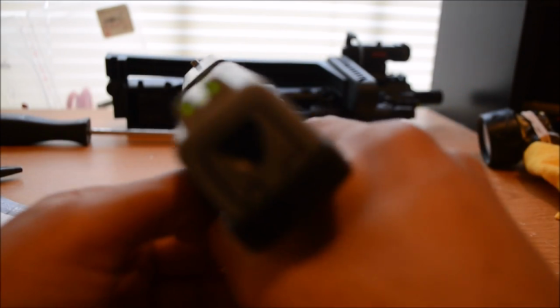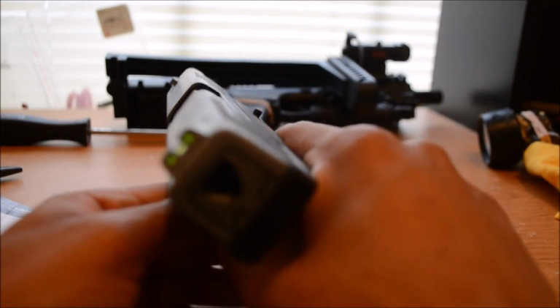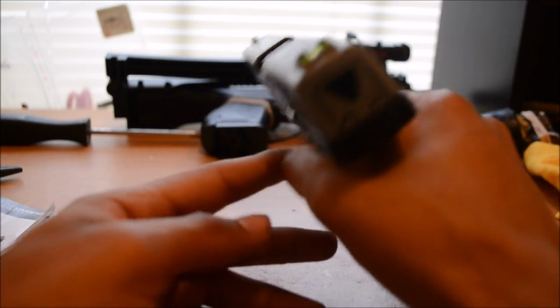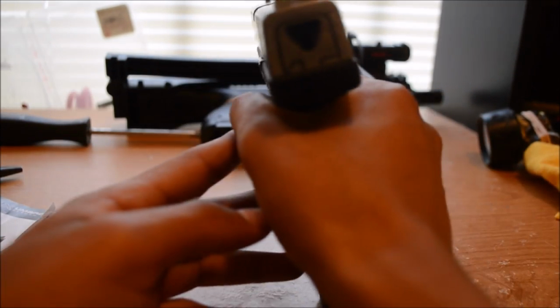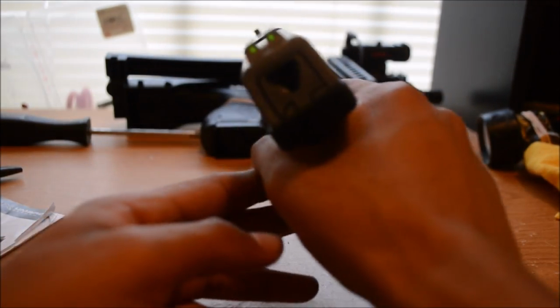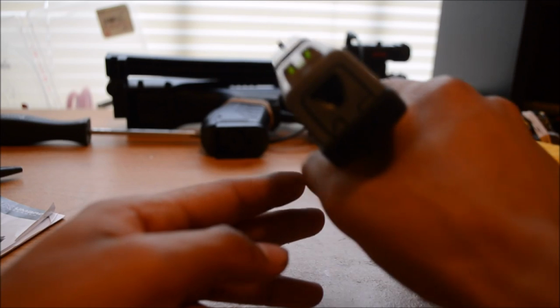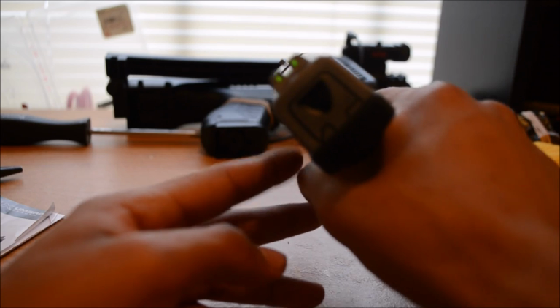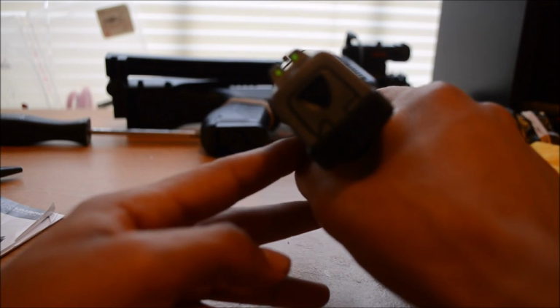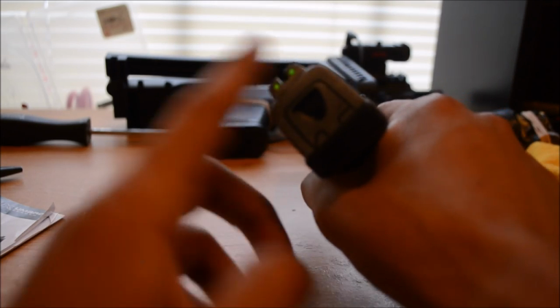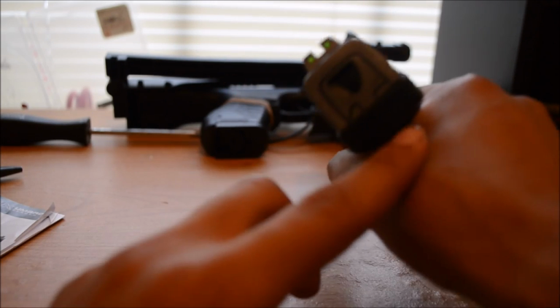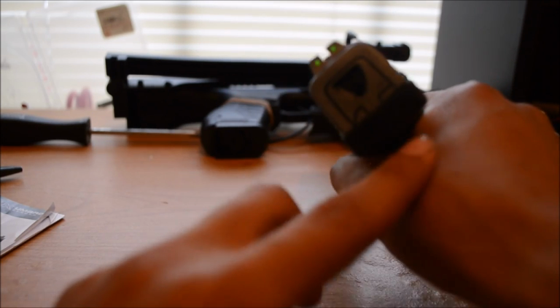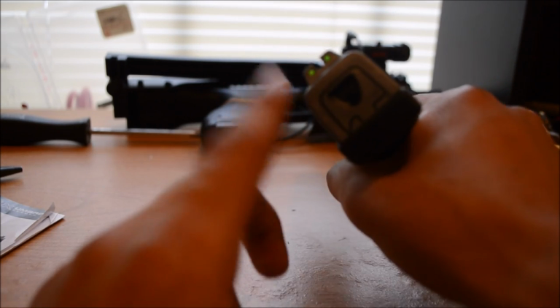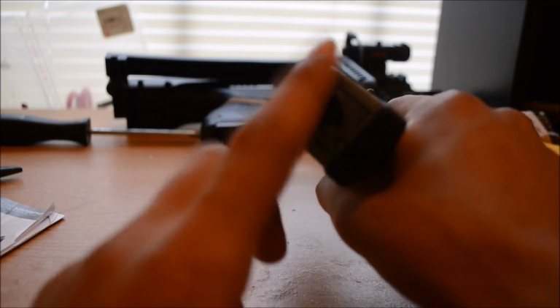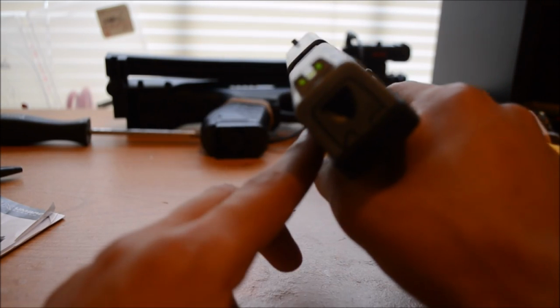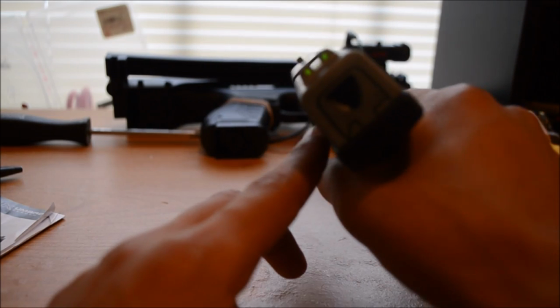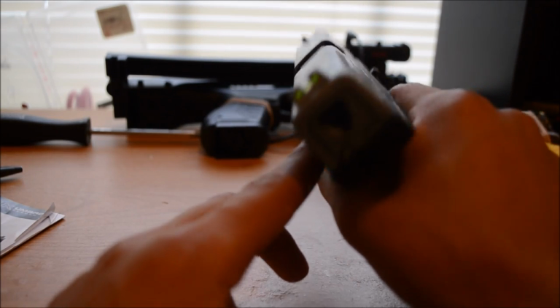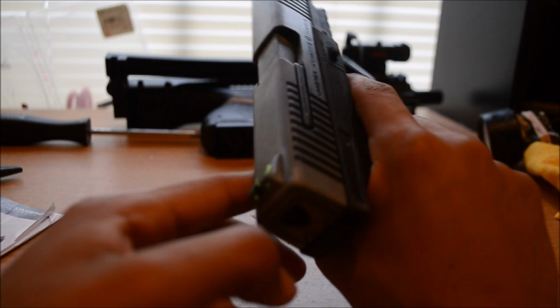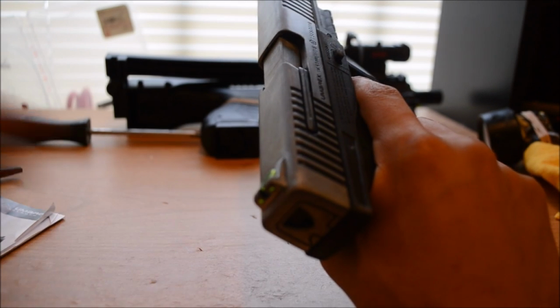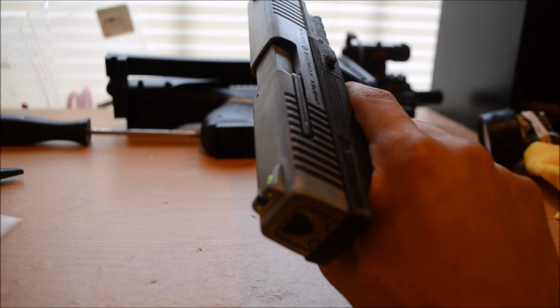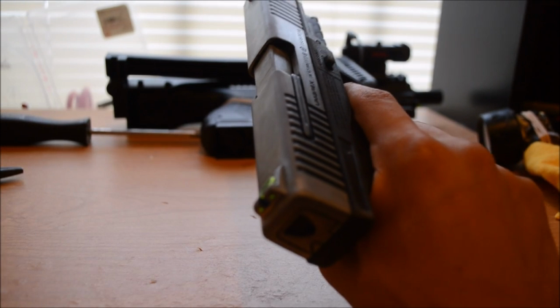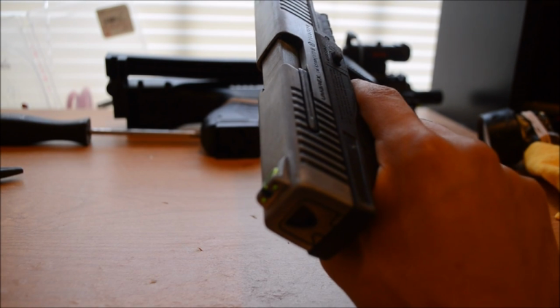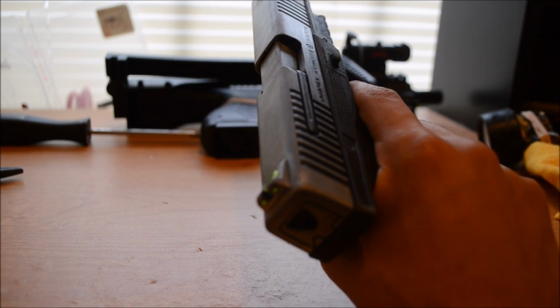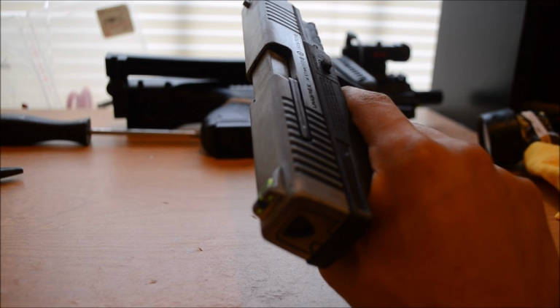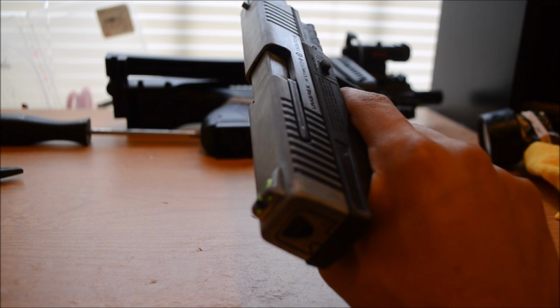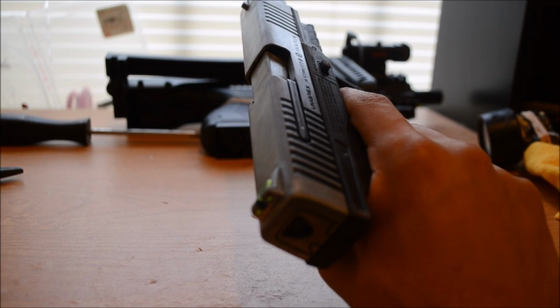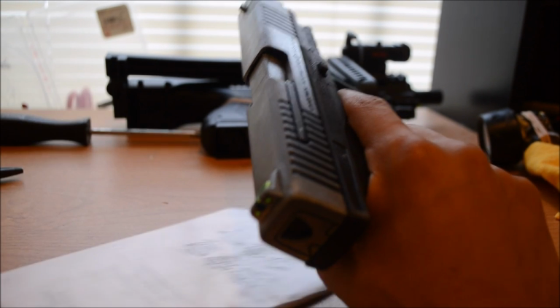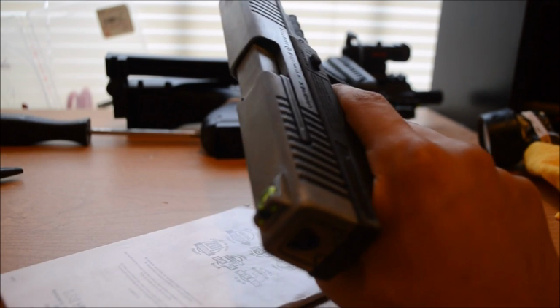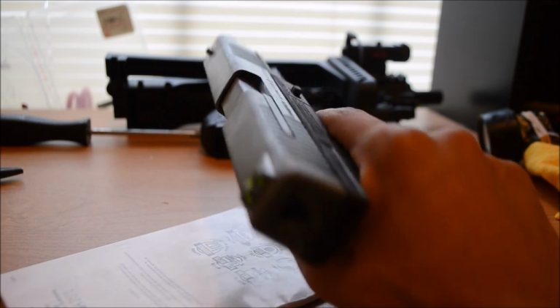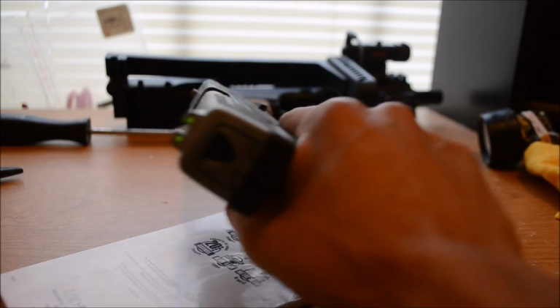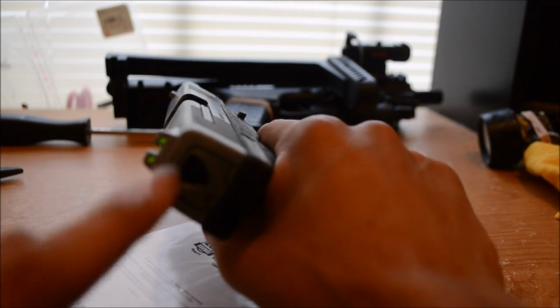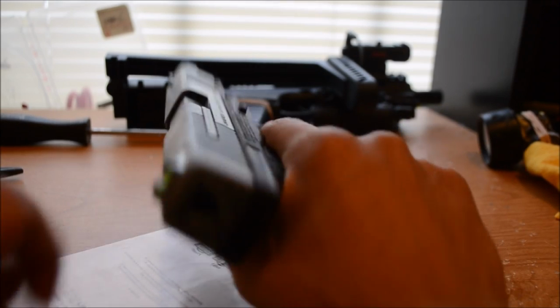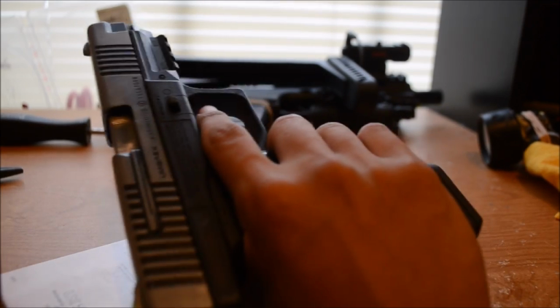Look at the sights — sights are good, everything. Fiber optic sights — I assume they're fiber optic sights, I'm not too sure. Correct me if I'm wrong. The safety's right here.